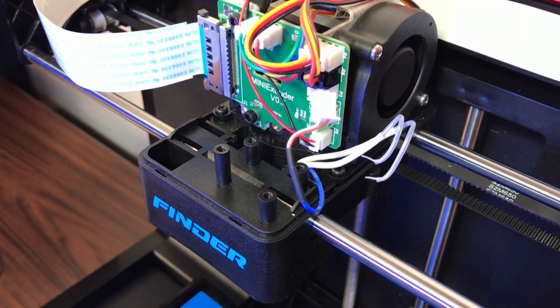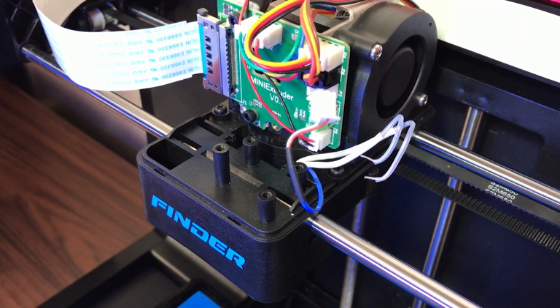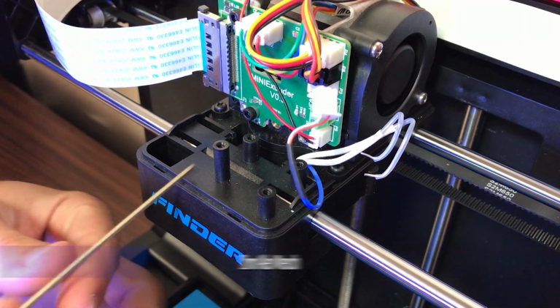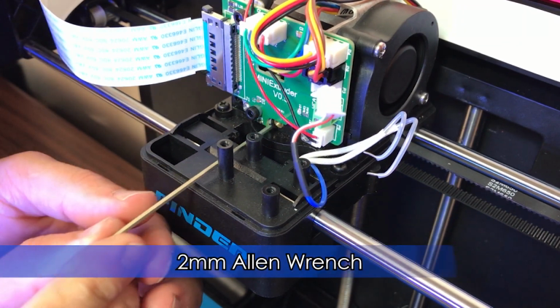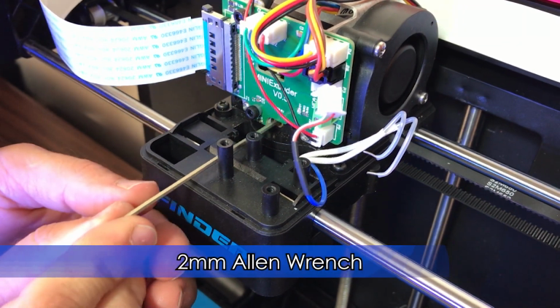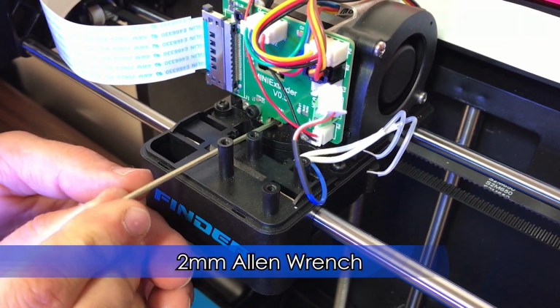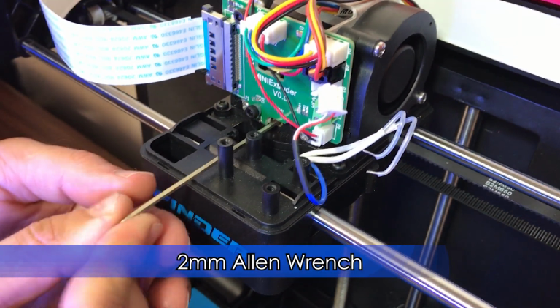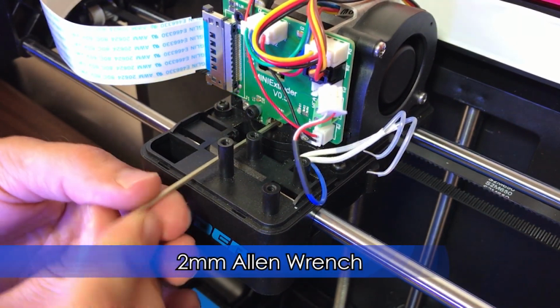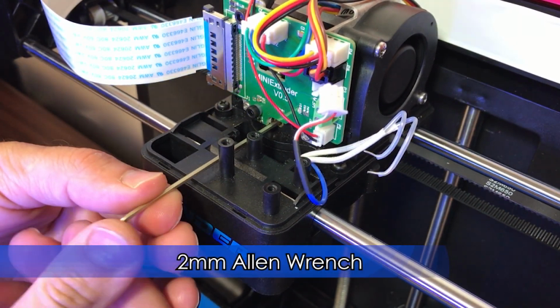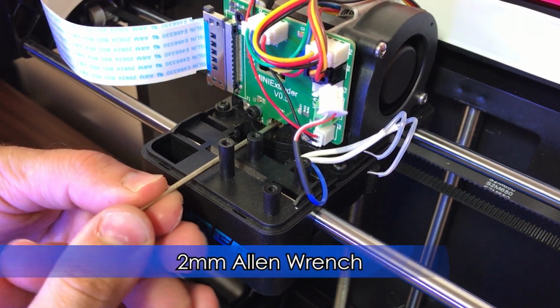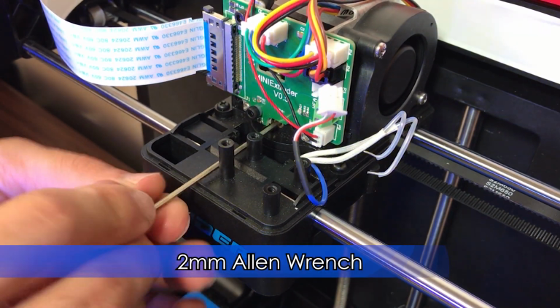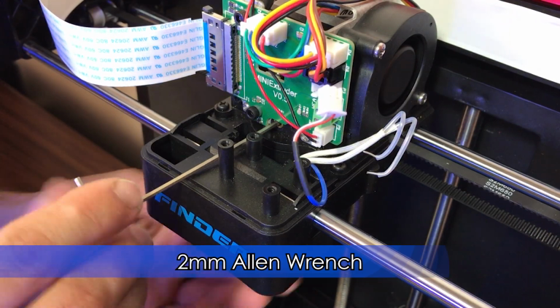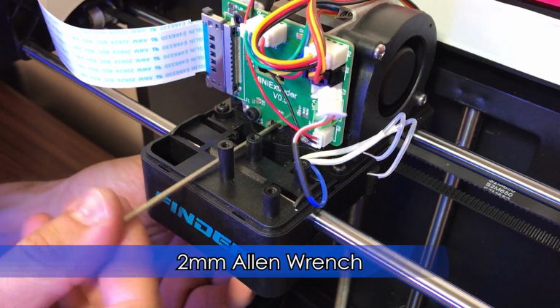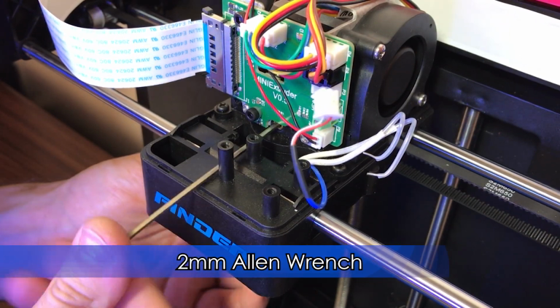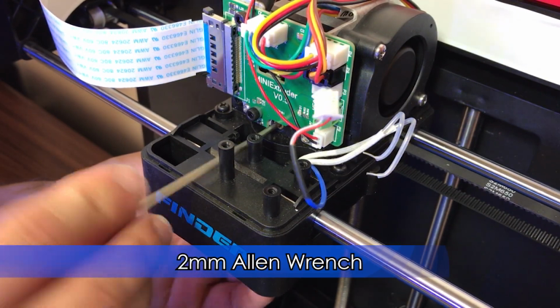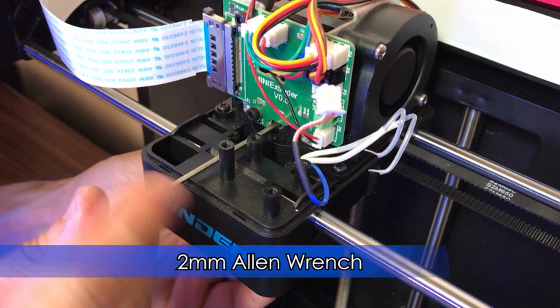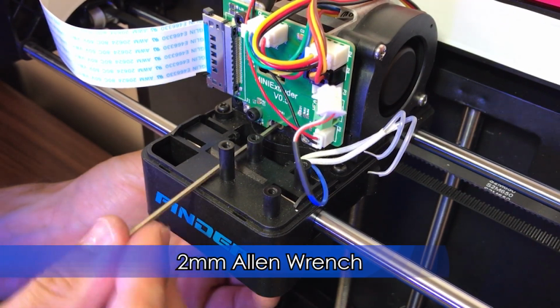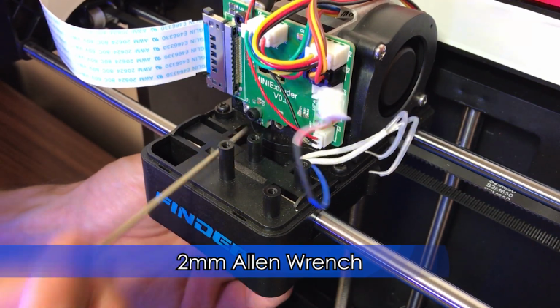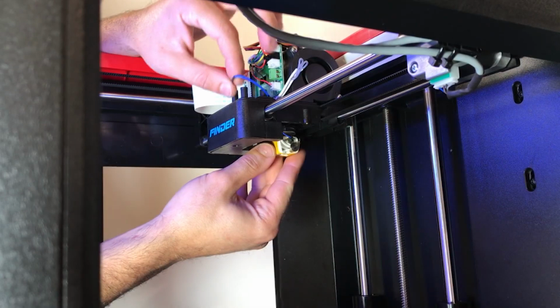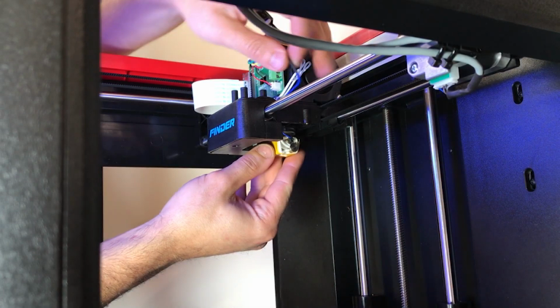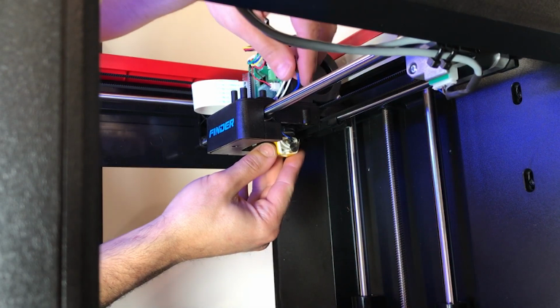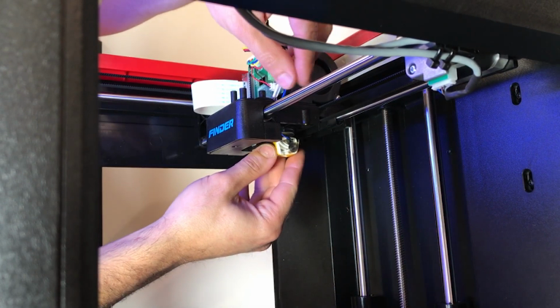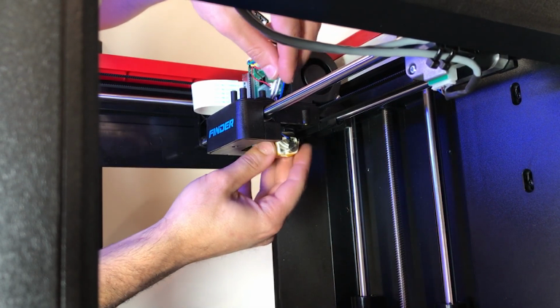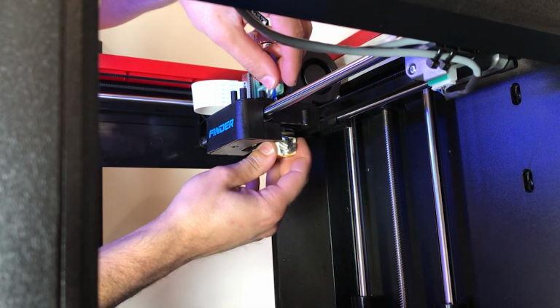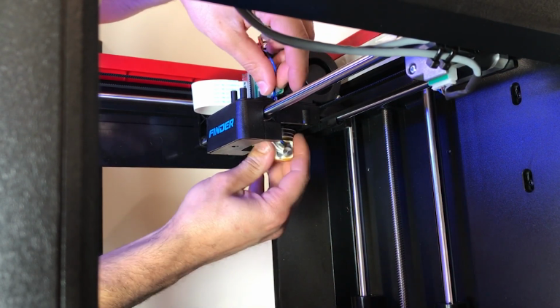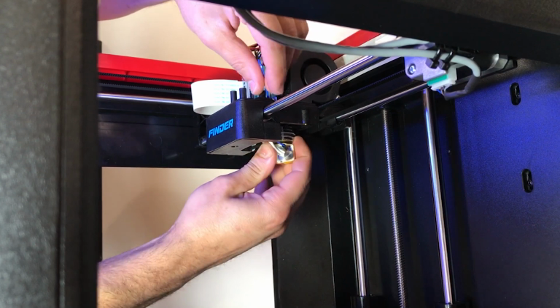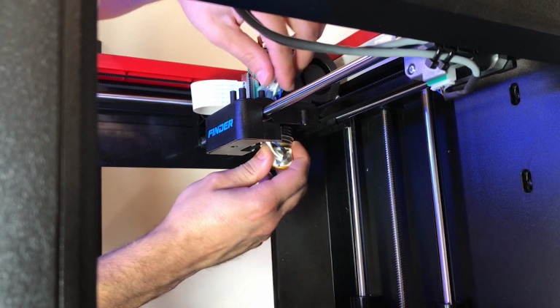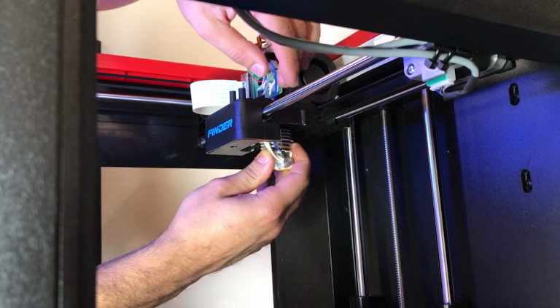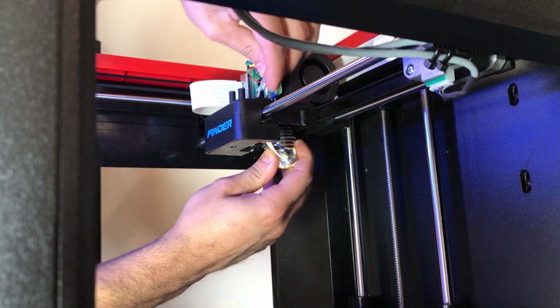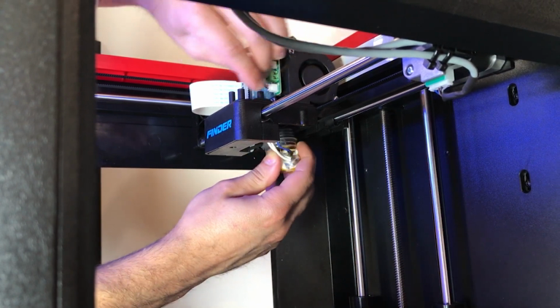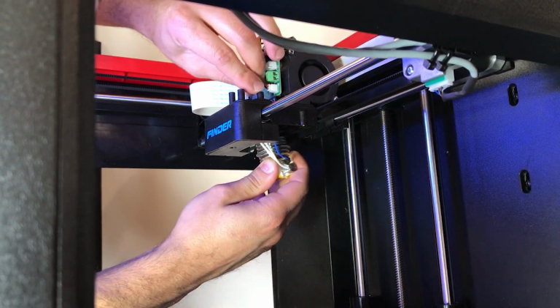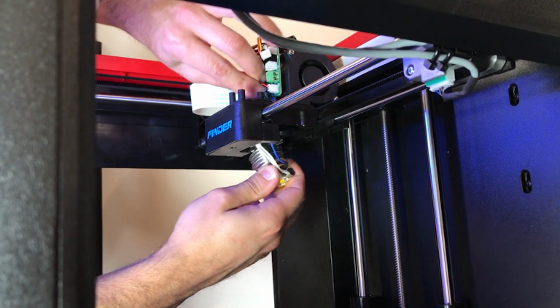Using a 2mm Allen wrench, loosen the cooling block set screw. It is located right below the circuit board. Remove the hotend assembly — this will require some wiggling and moving wires around.